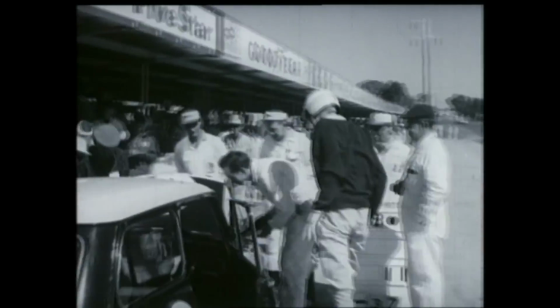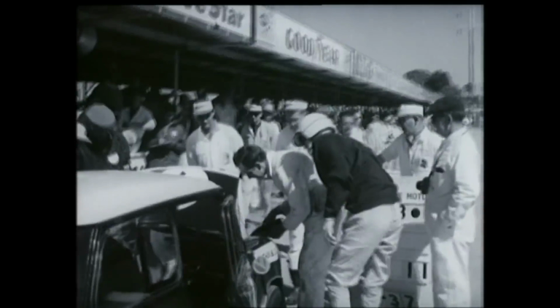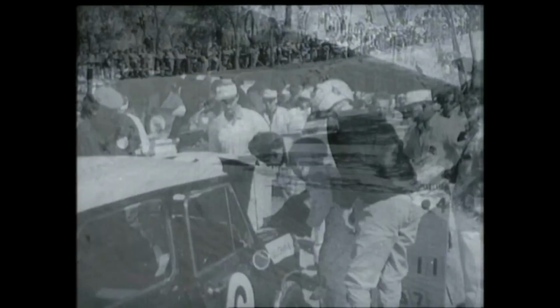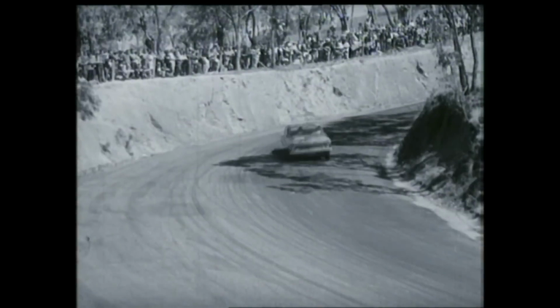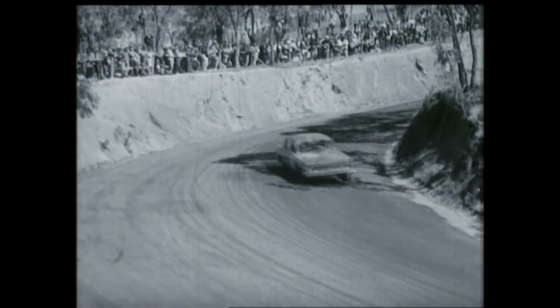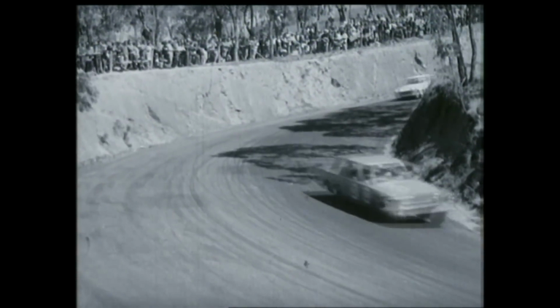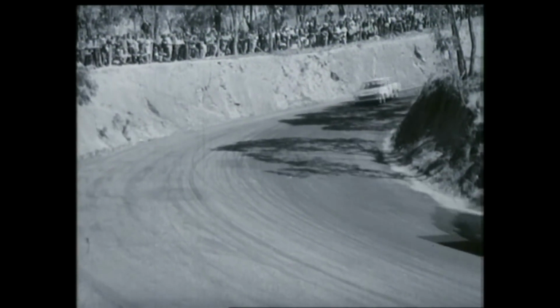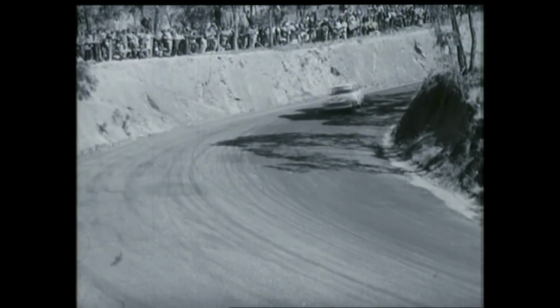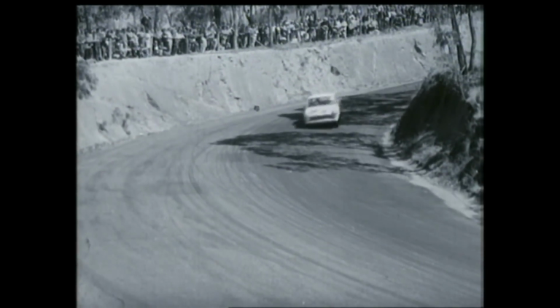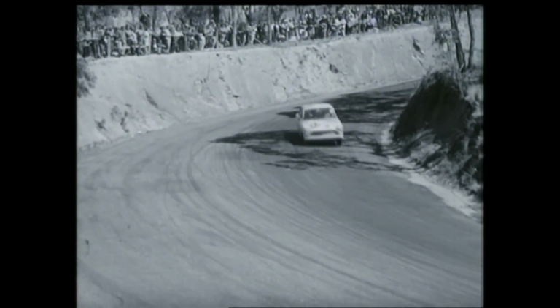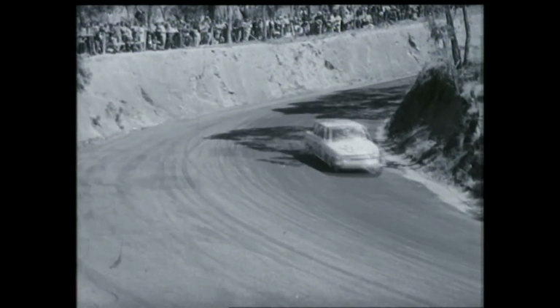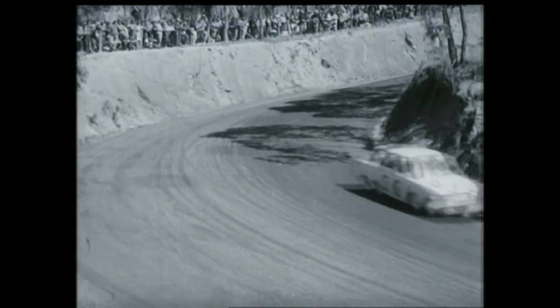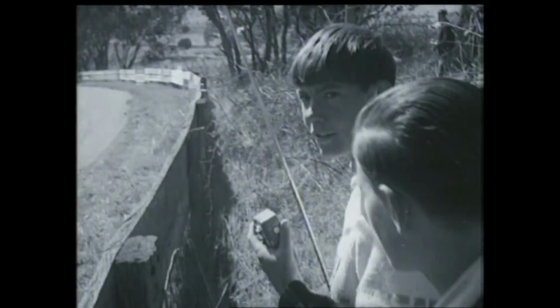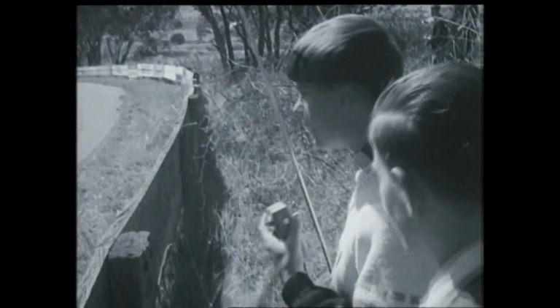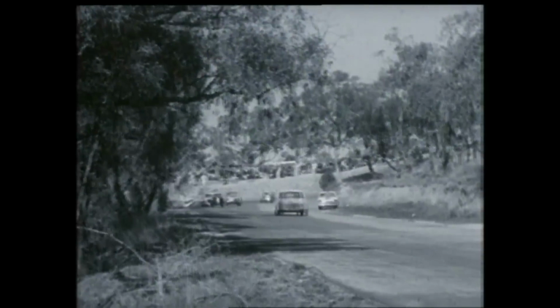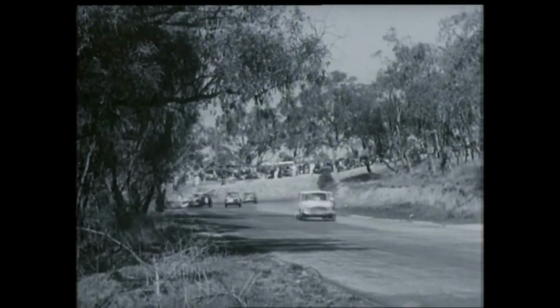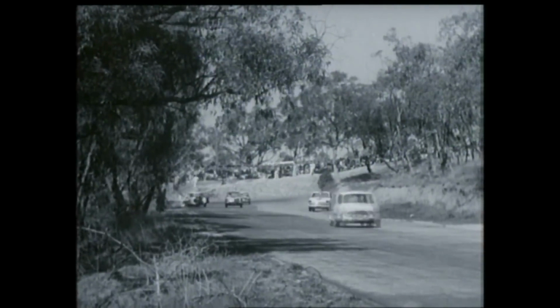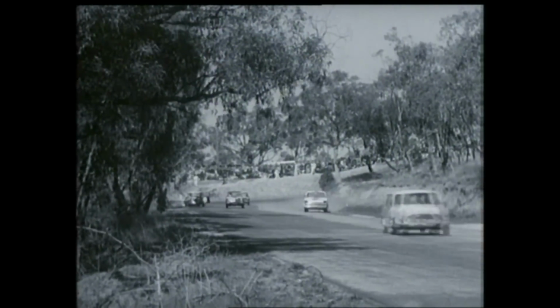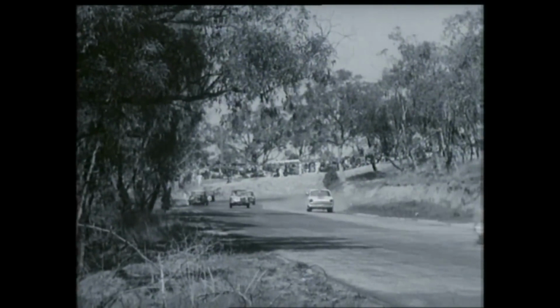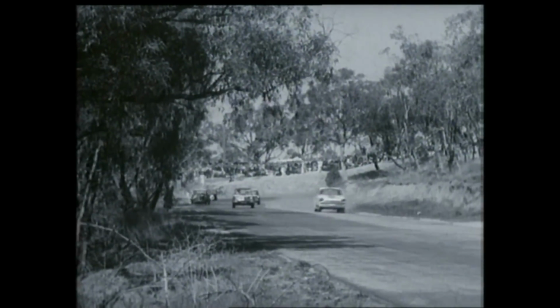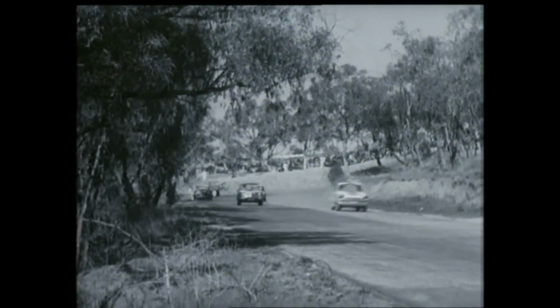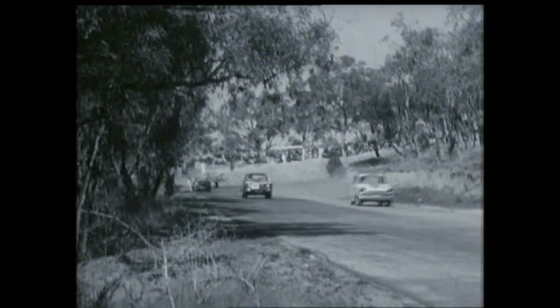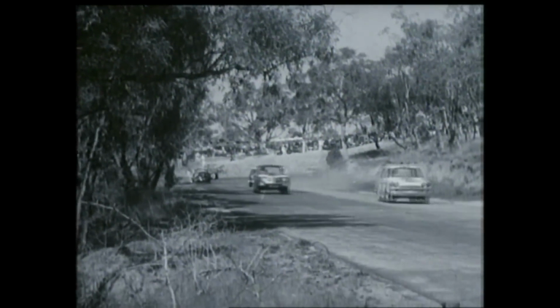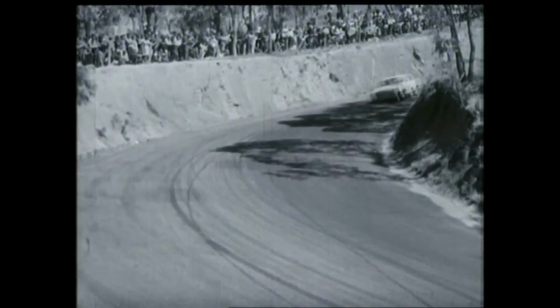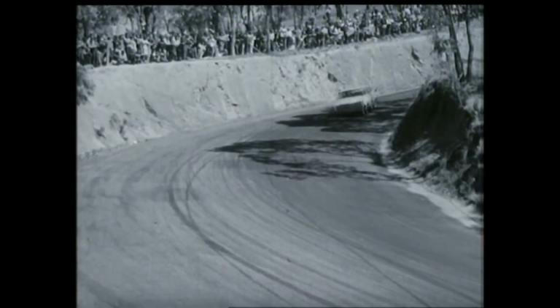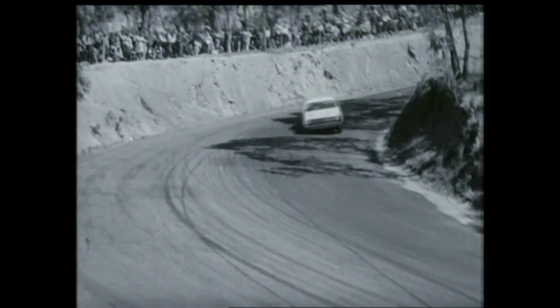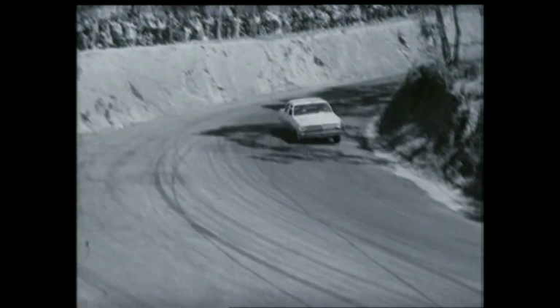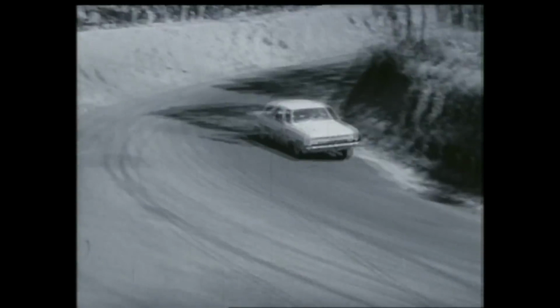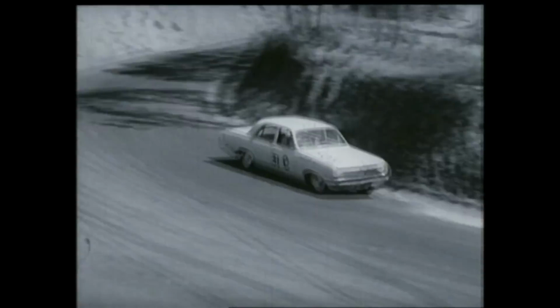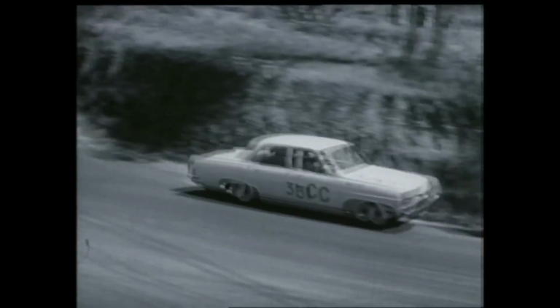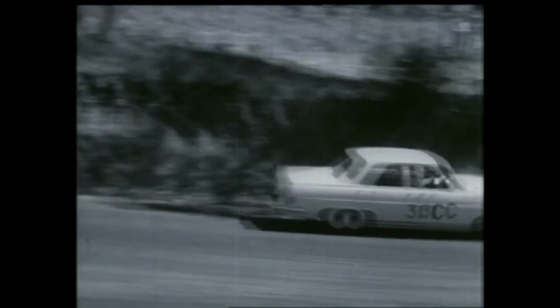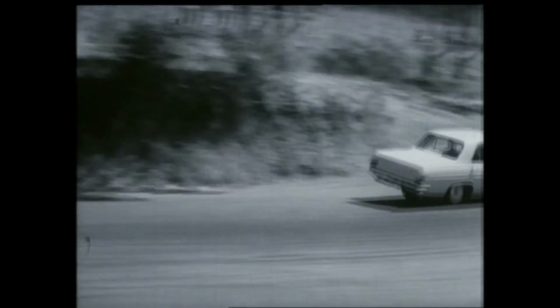Two laps later, real trouble up top. Look at the bank on the right — that's Seaton pulling out and Mini 20 Lindsay on the left. The Mini bounced back from the fence, hit Seaton, then slid back into the hot spot for cars racing out of the Esses.